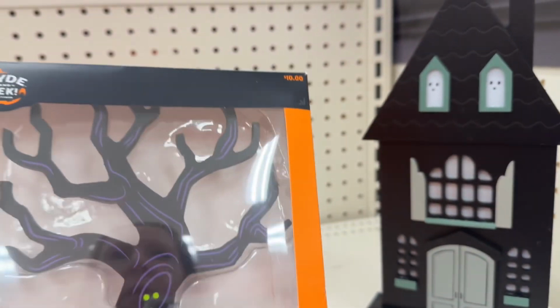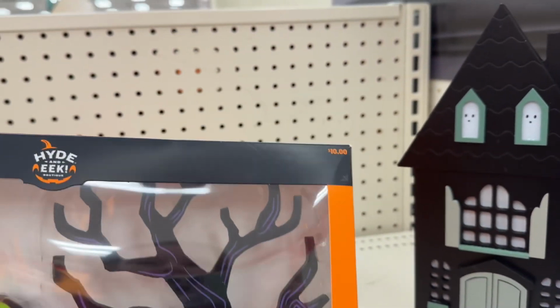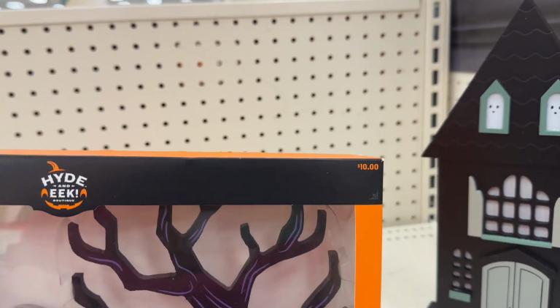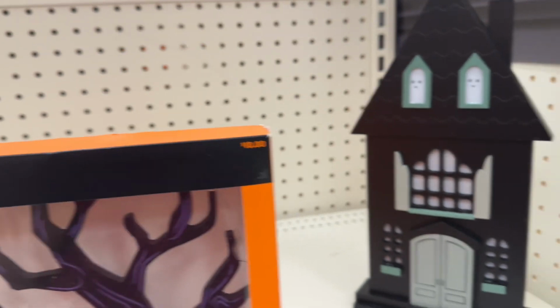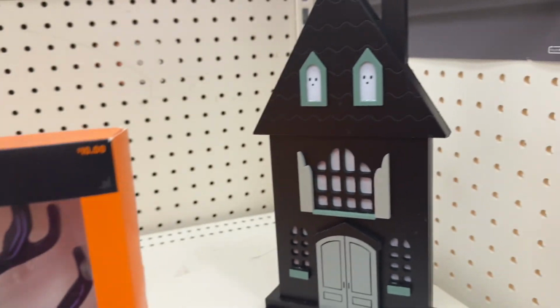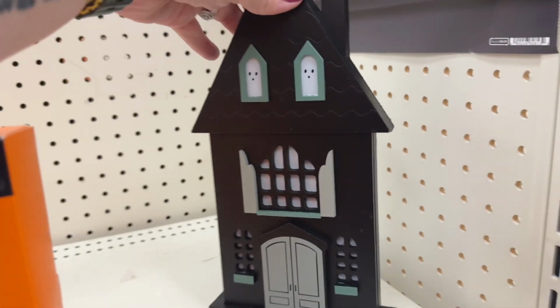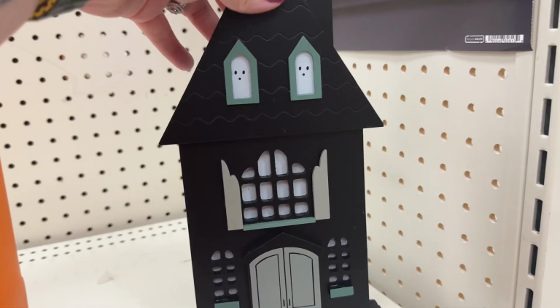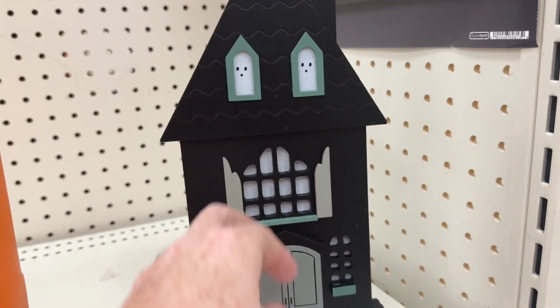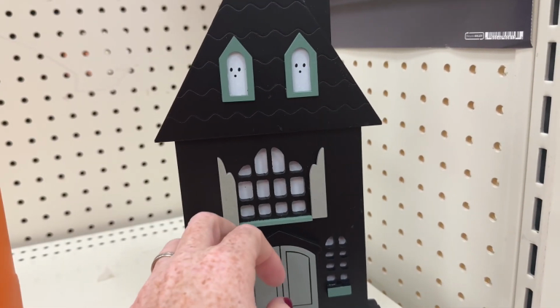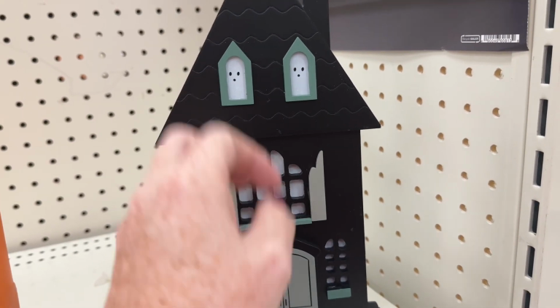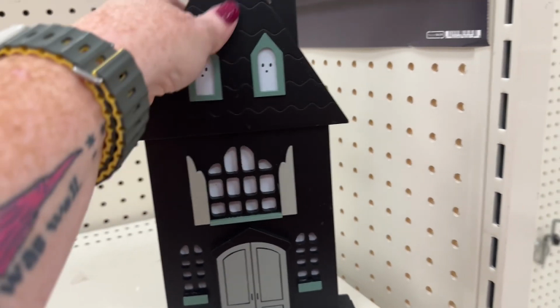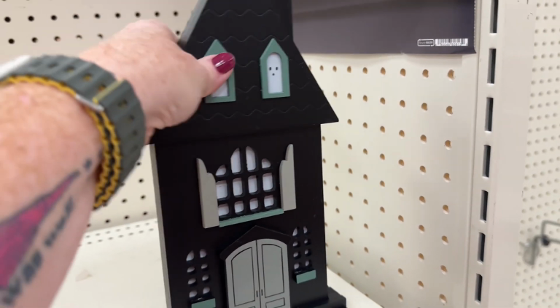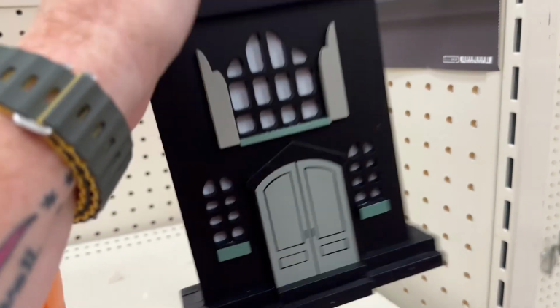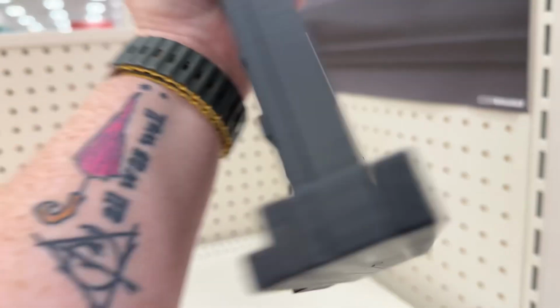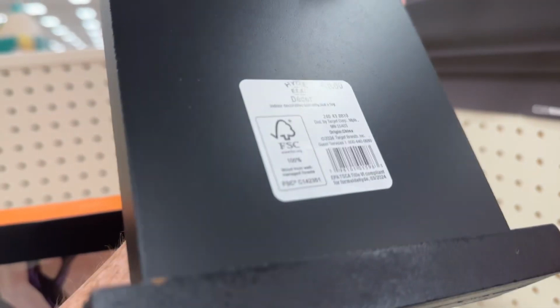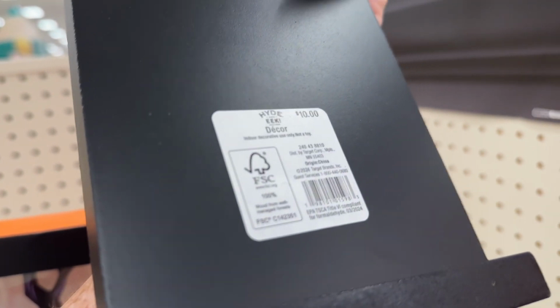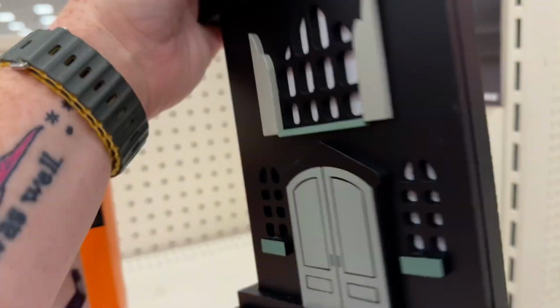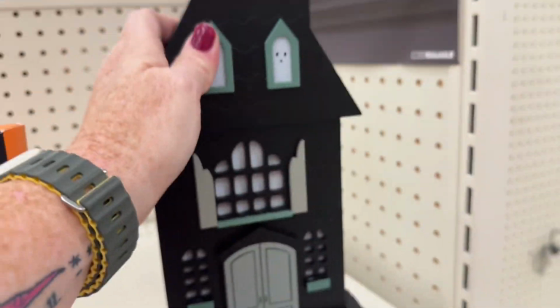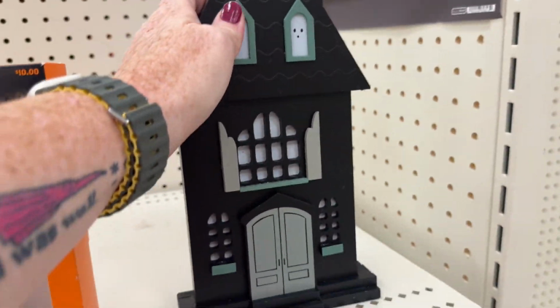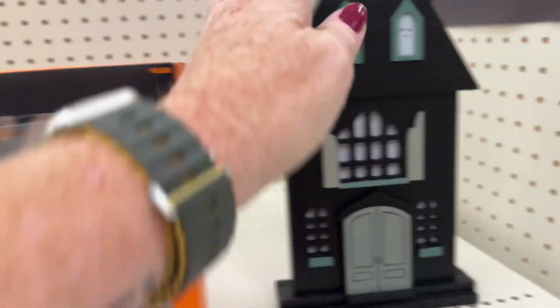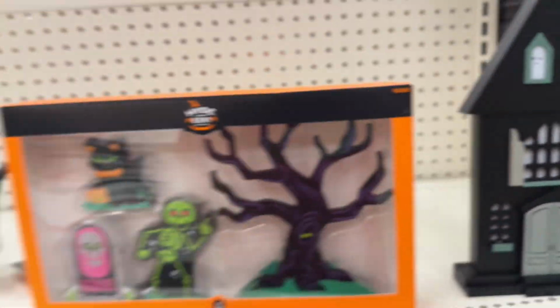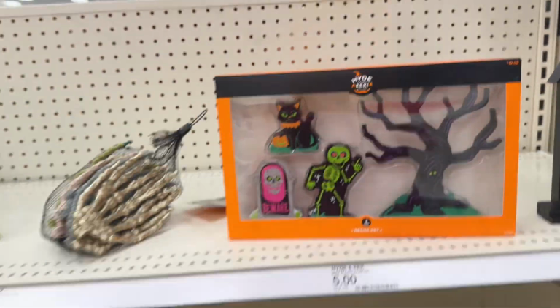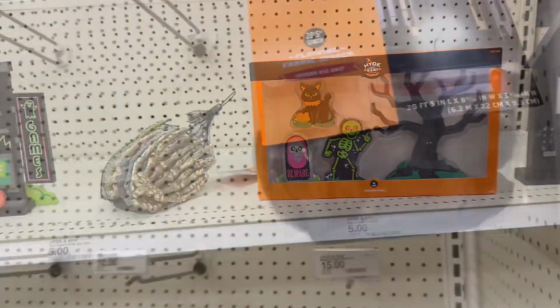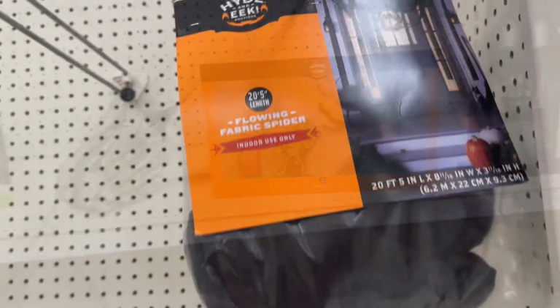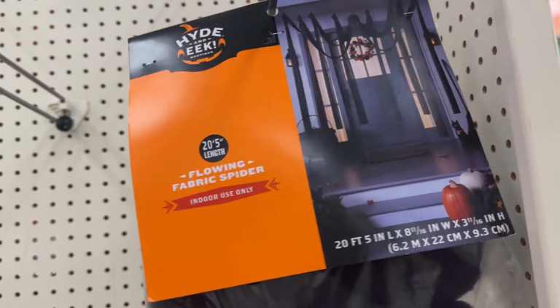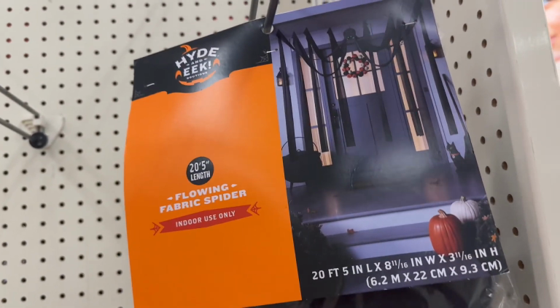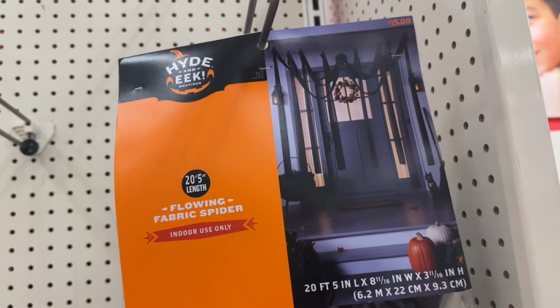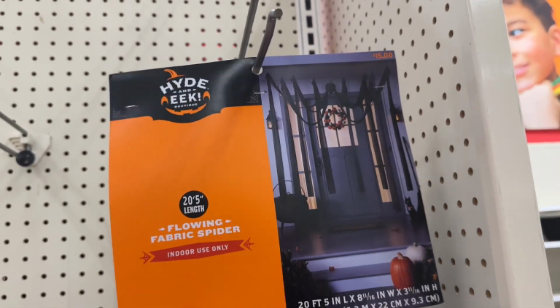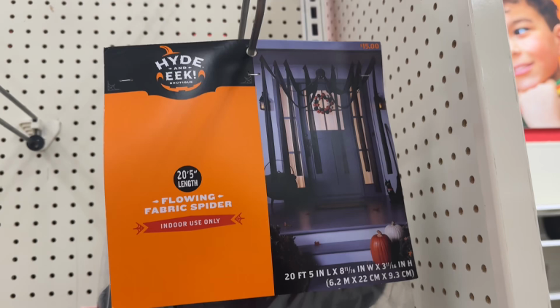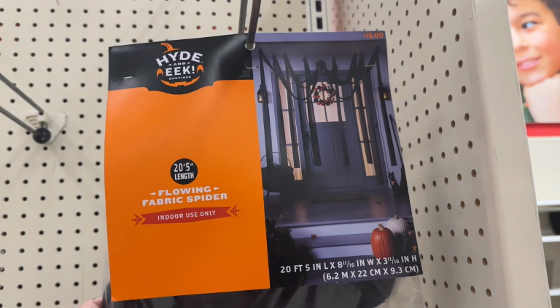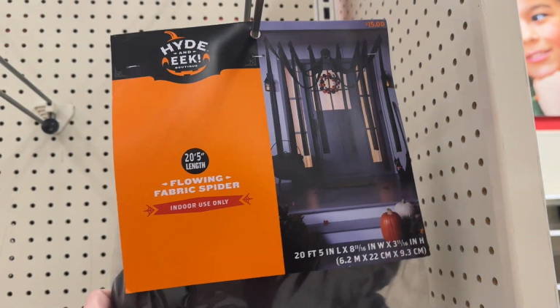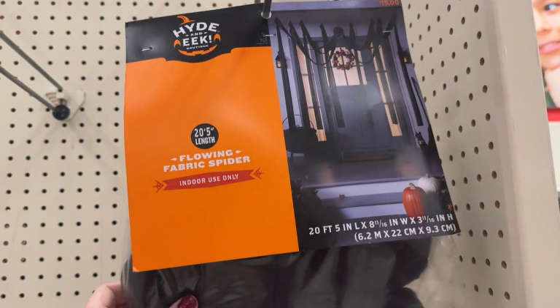This is ten dollars. Huh, this is ten dollars. Flowing fabric spider, fifteen dollars.